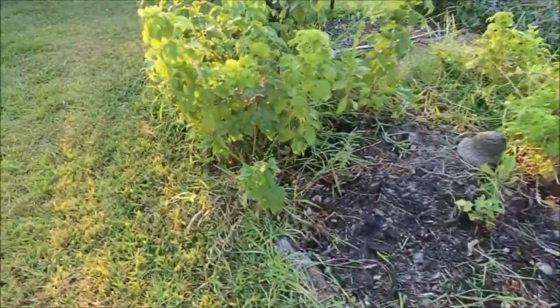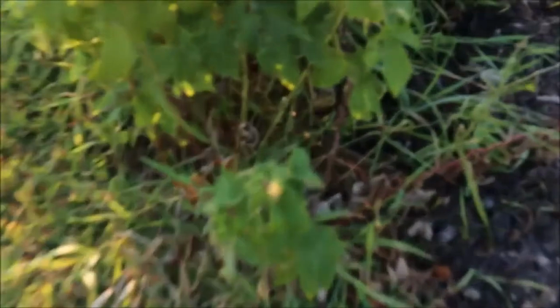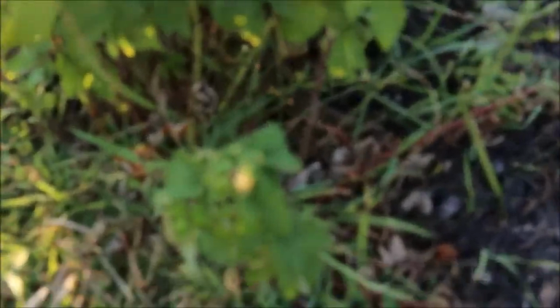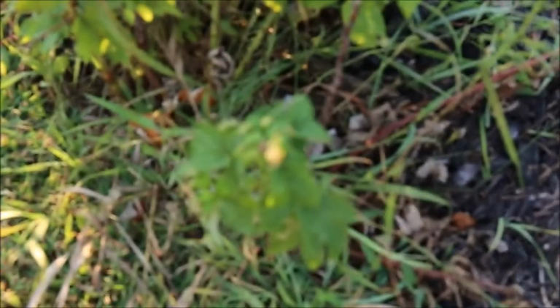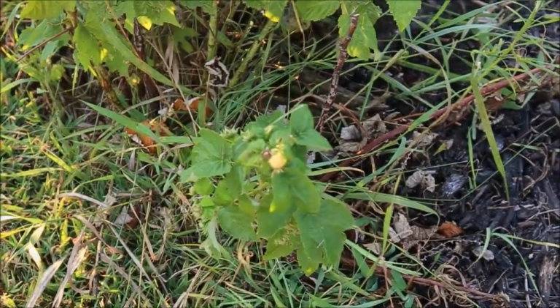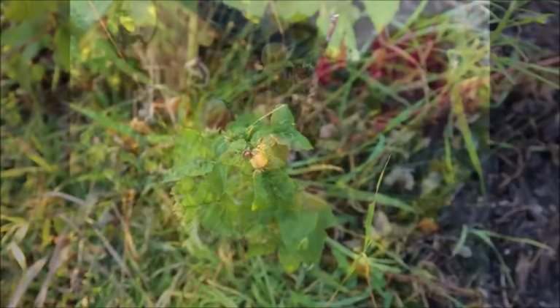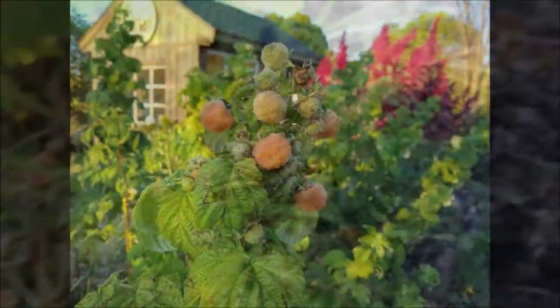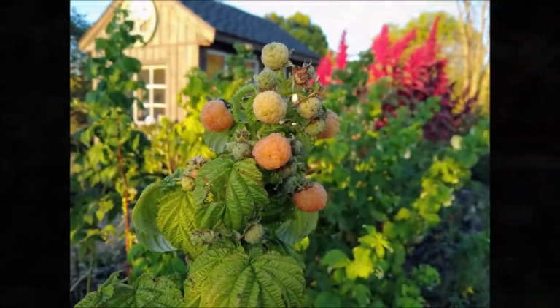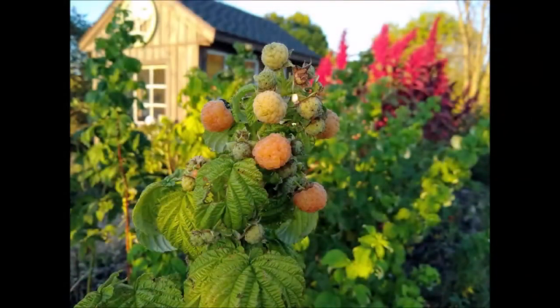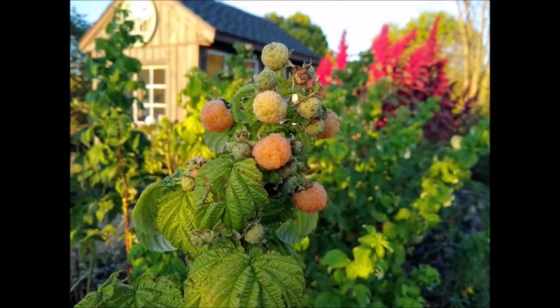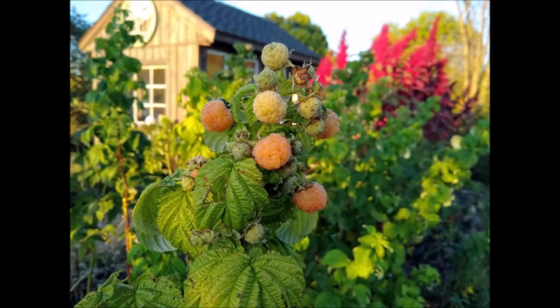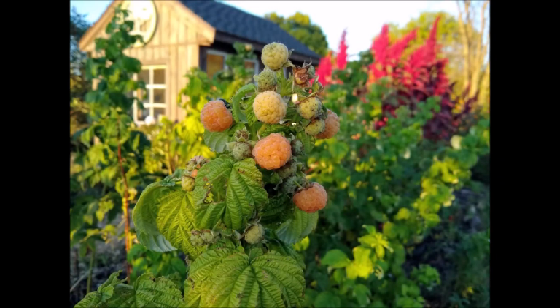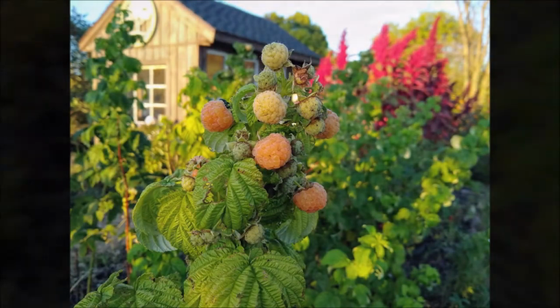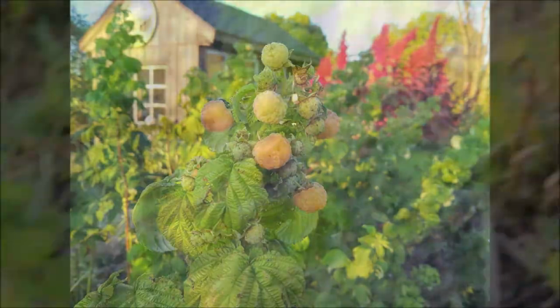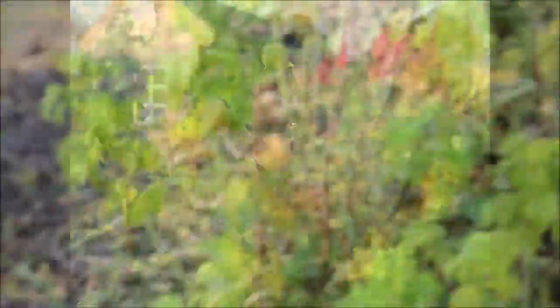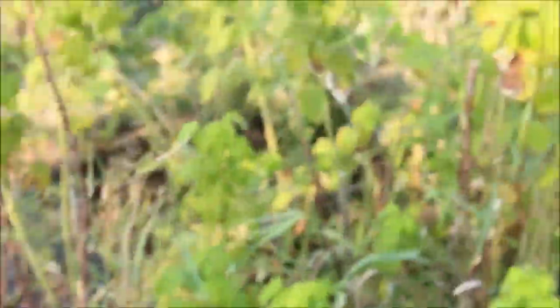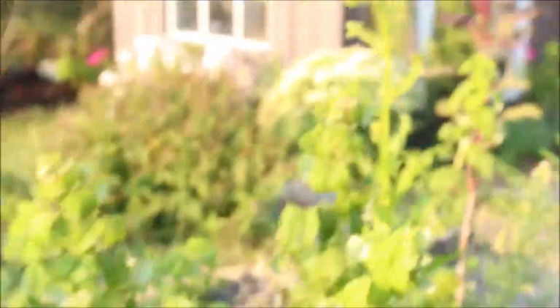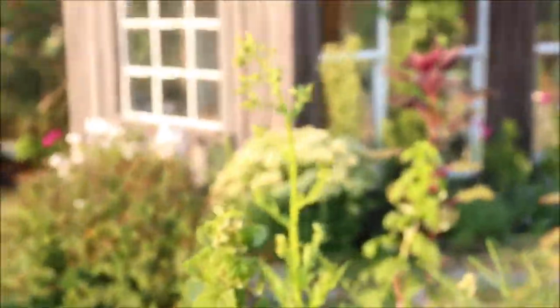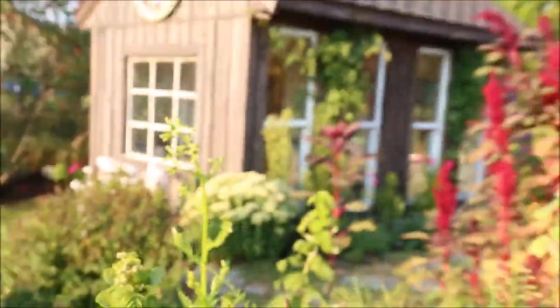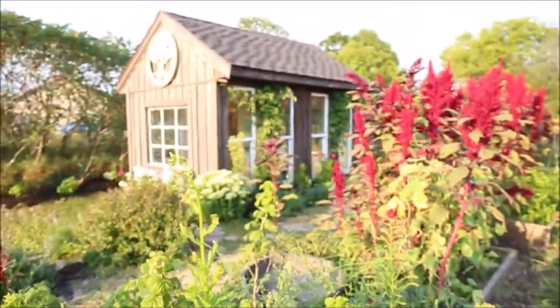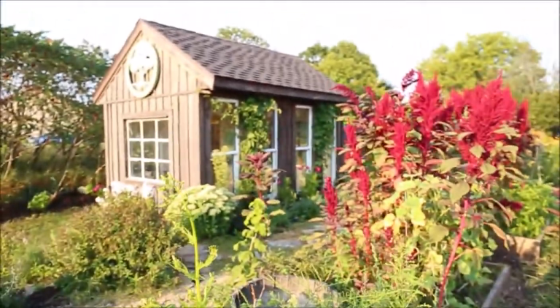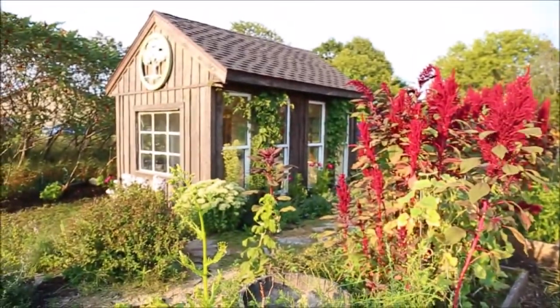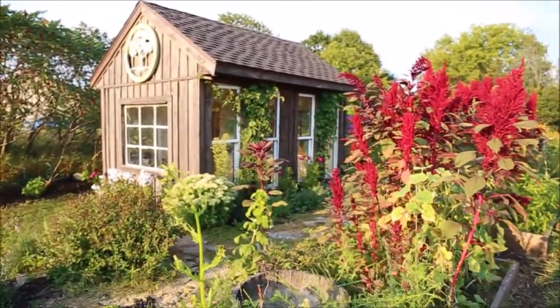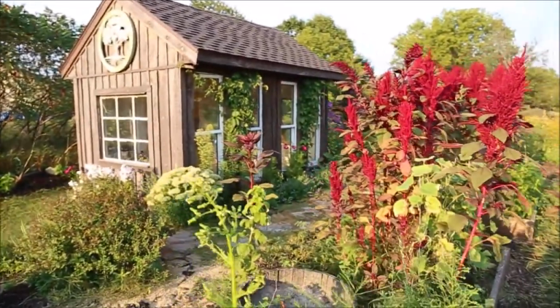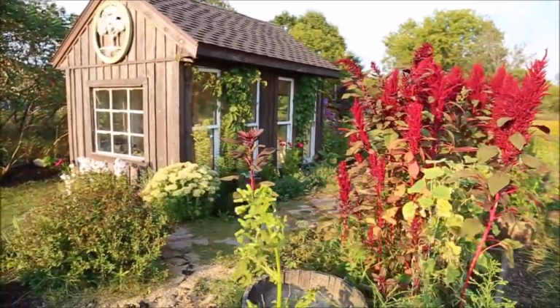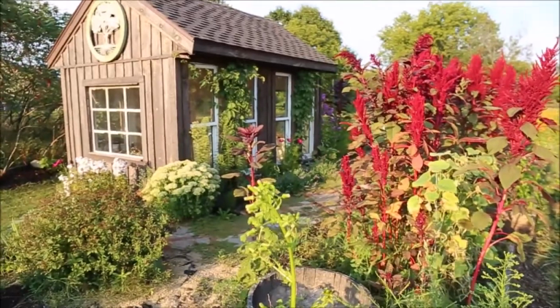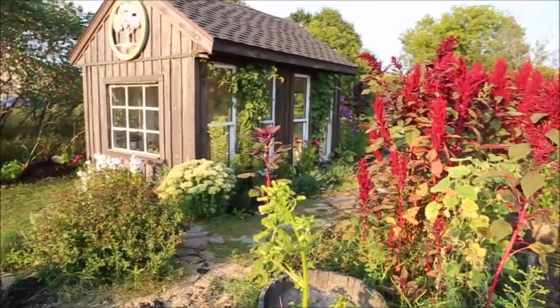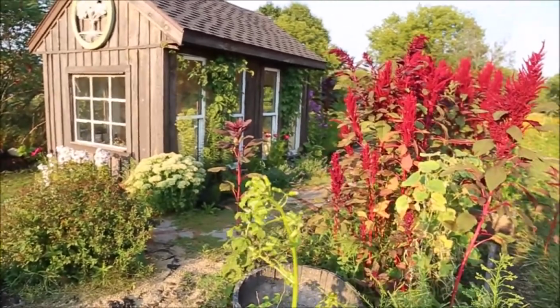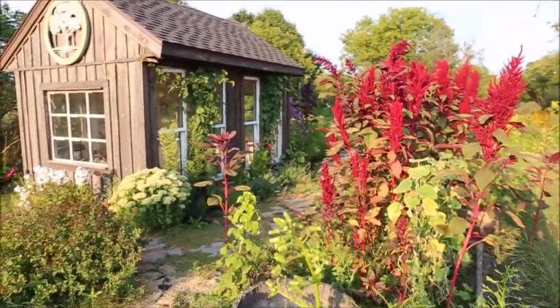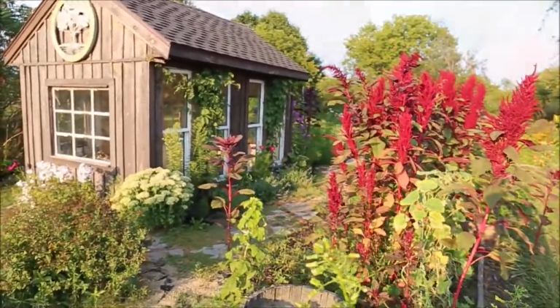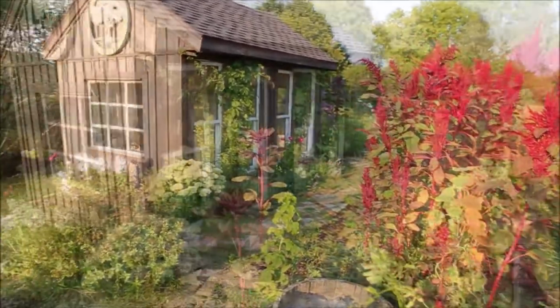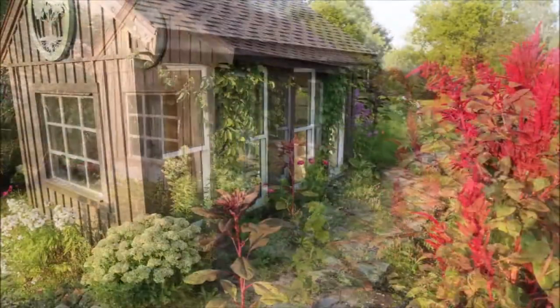Here we've got golden raspberries, also from our neighbors. They are so delicious, and it's really special when you can get plants from friends and family and they can live on generation to generation.